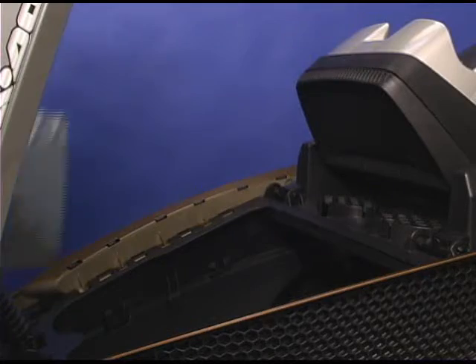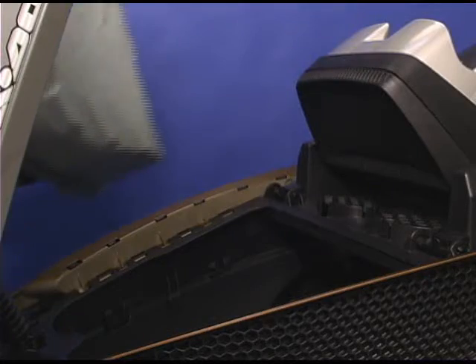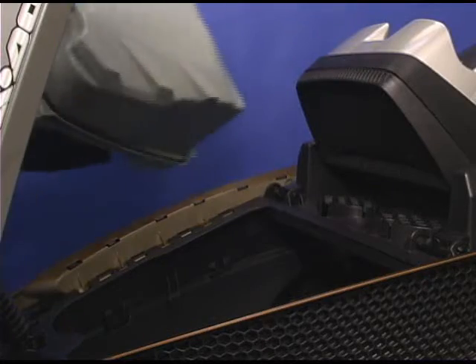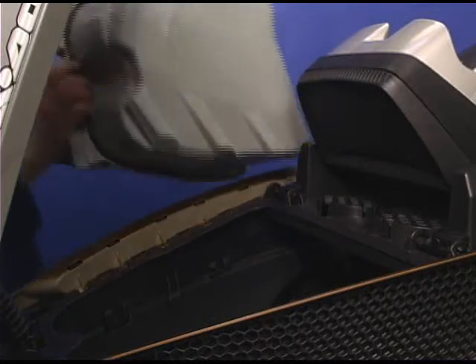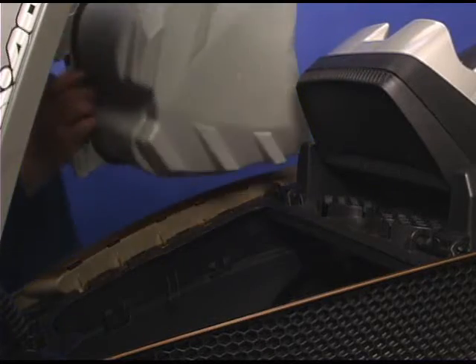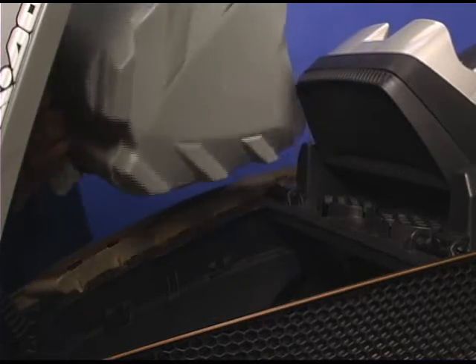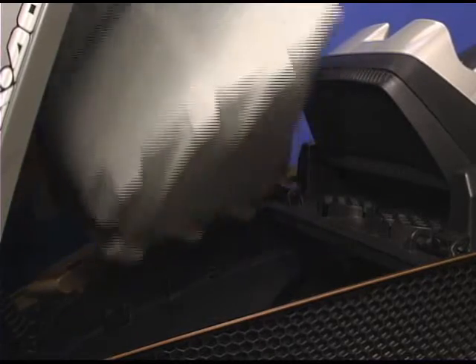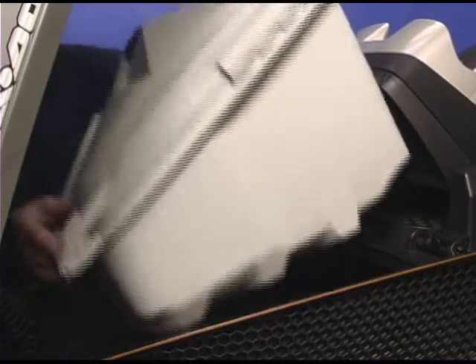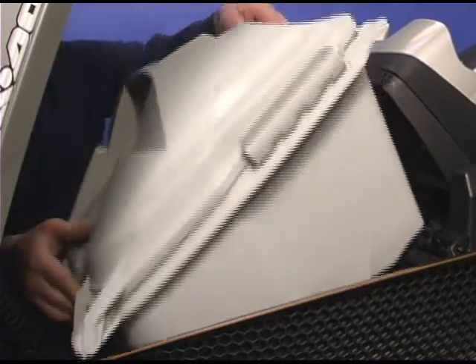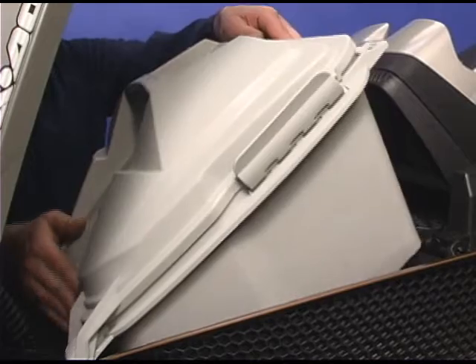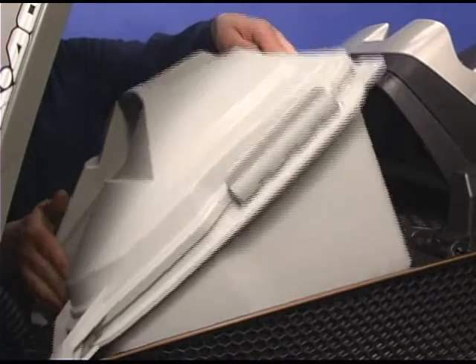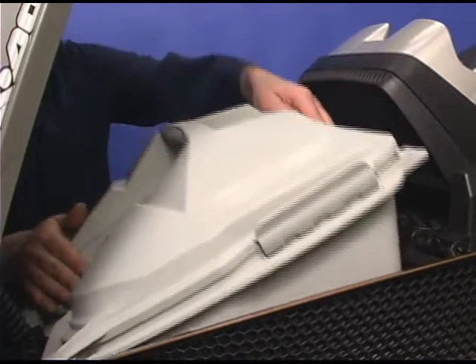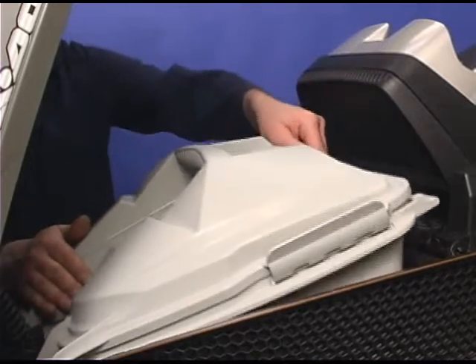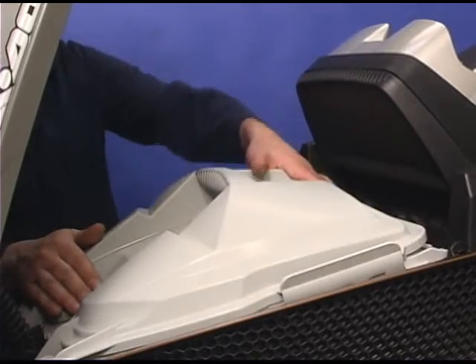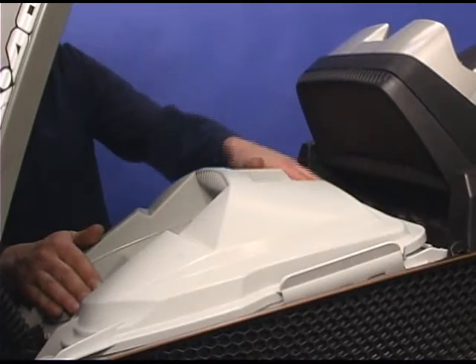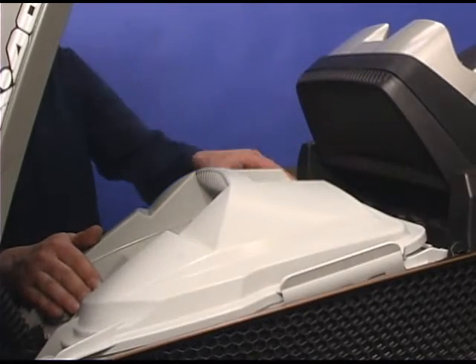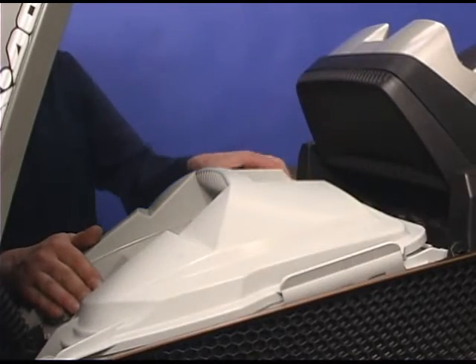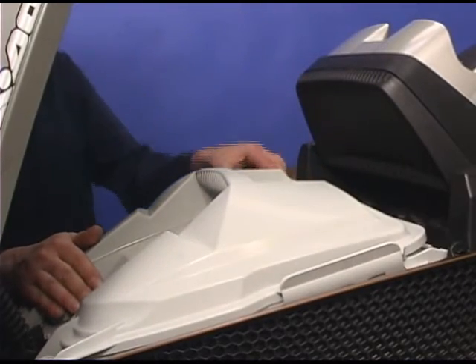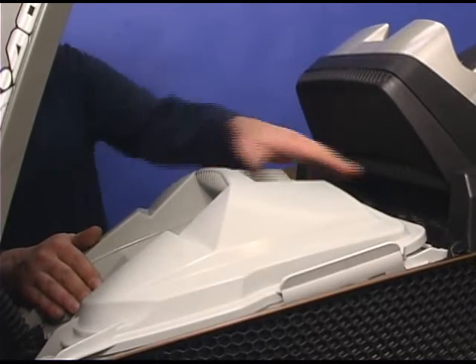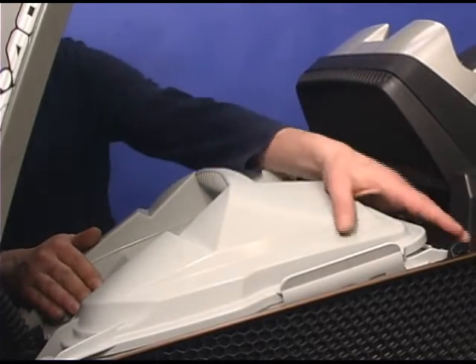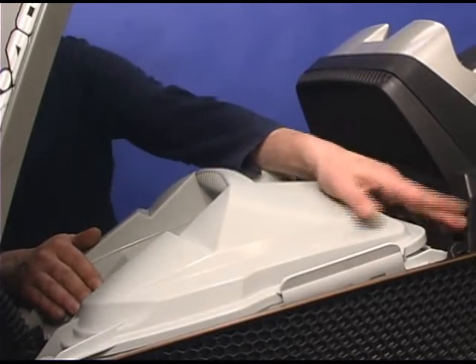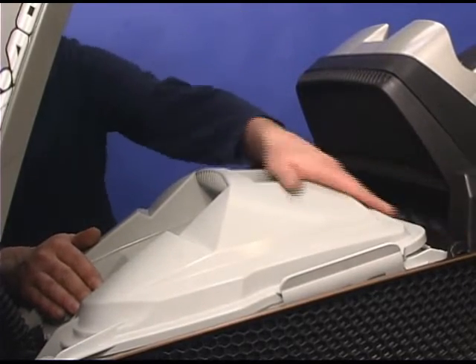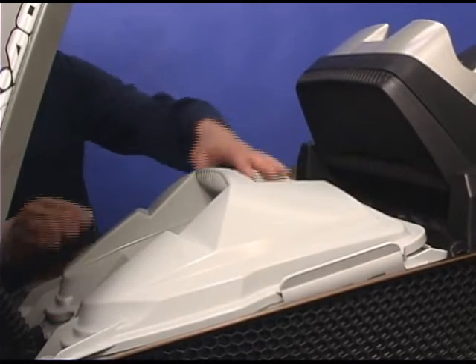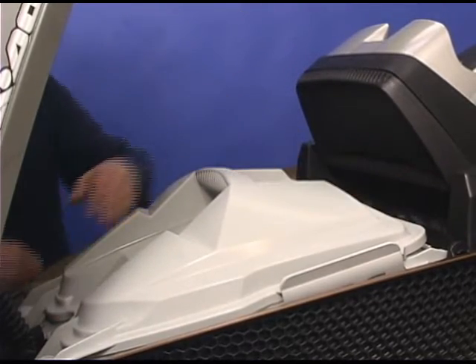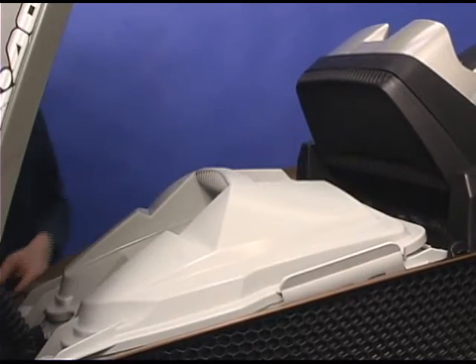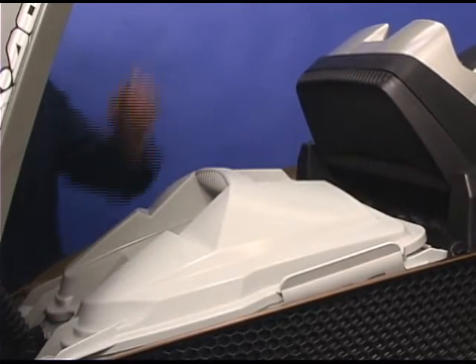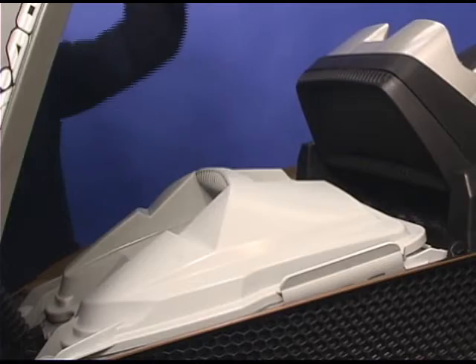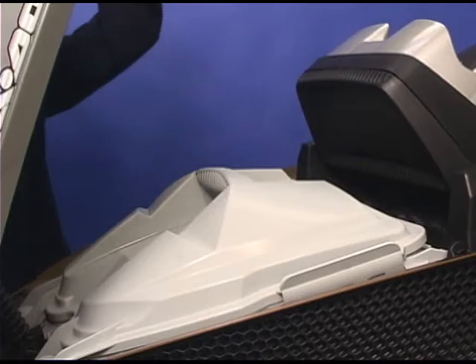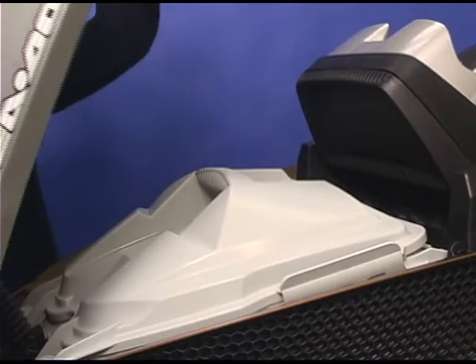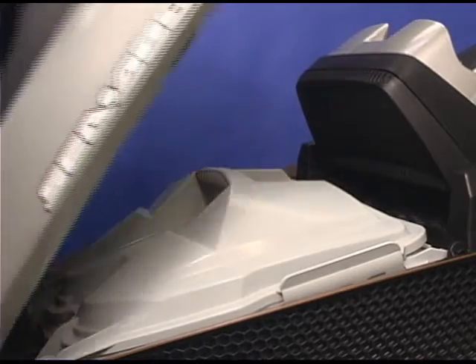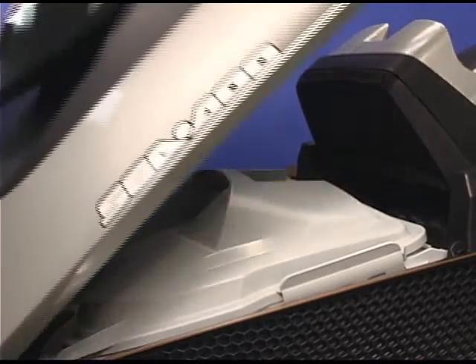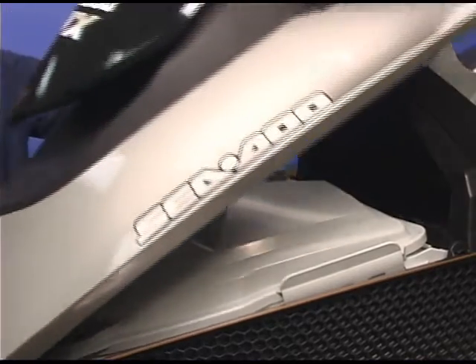Replace the storage bucket. Secure the latches. Close the hood.